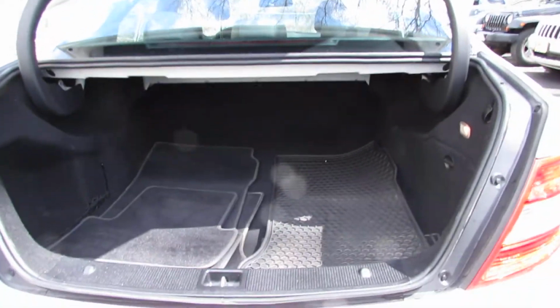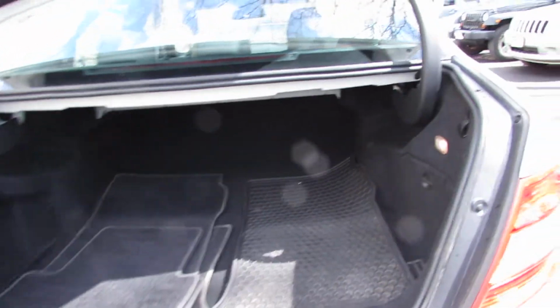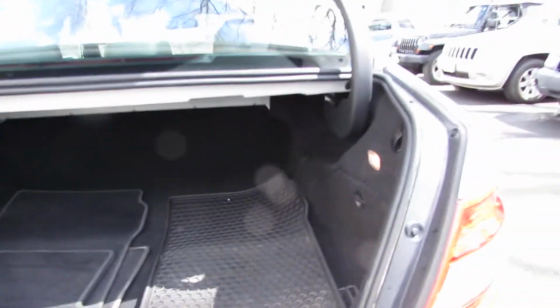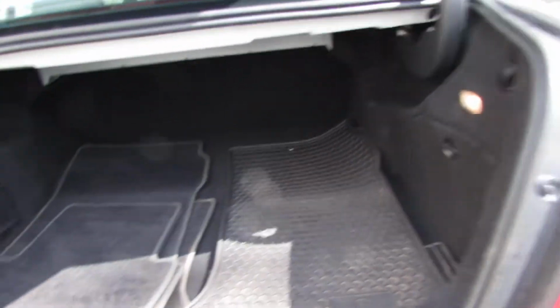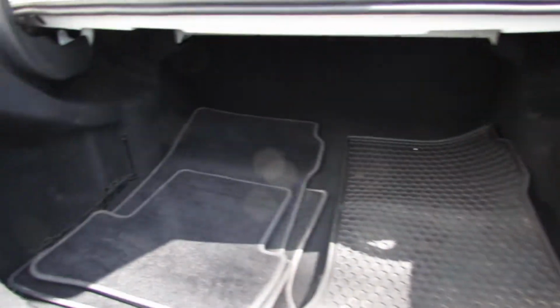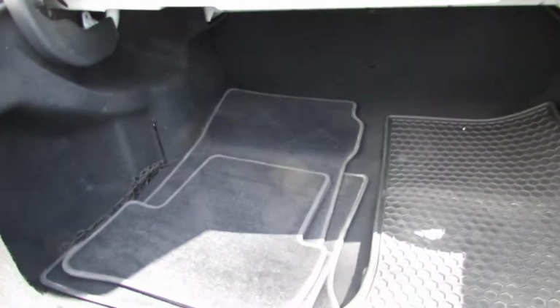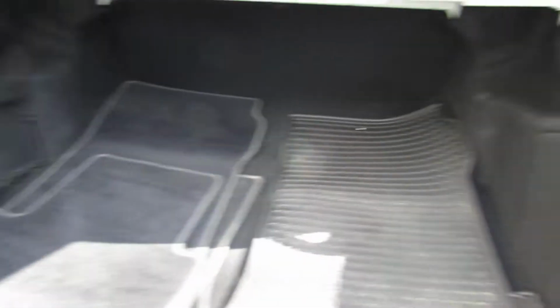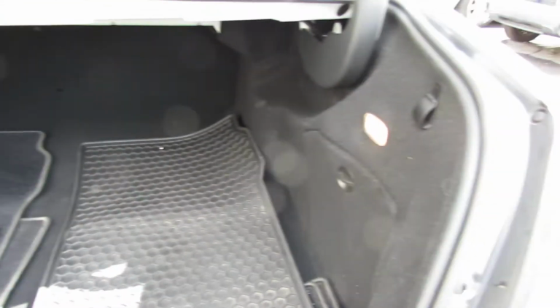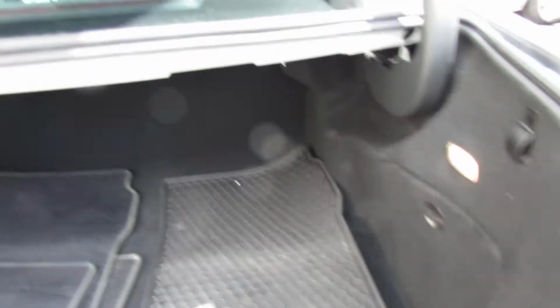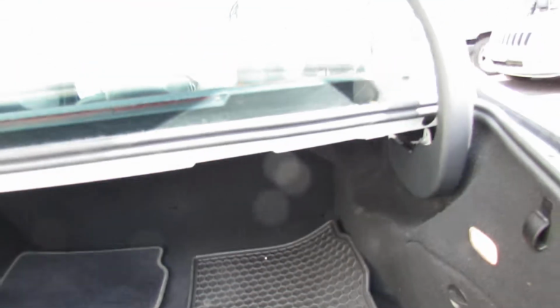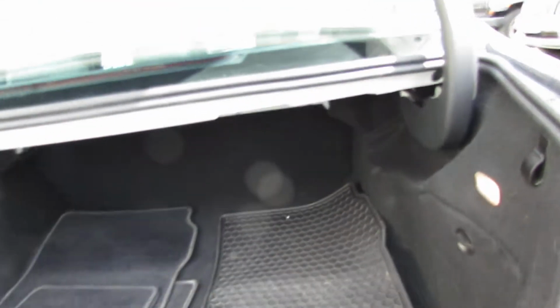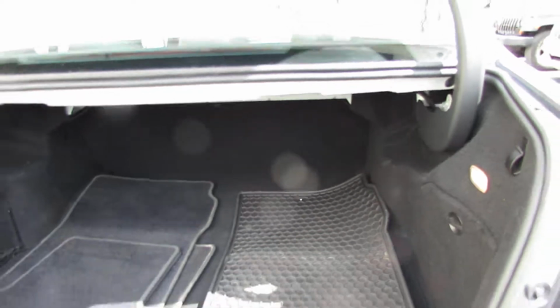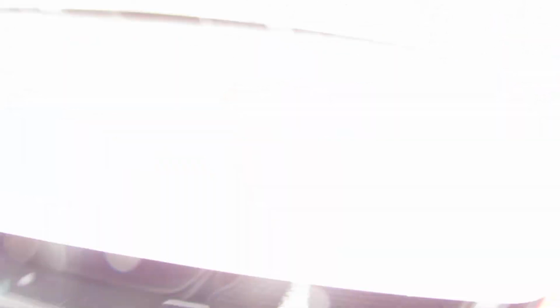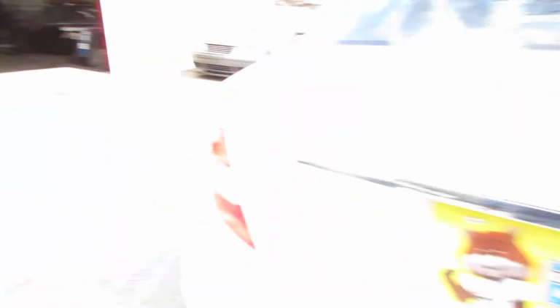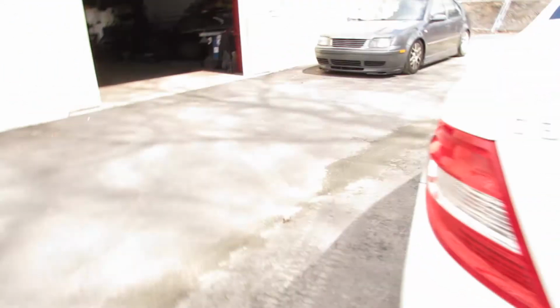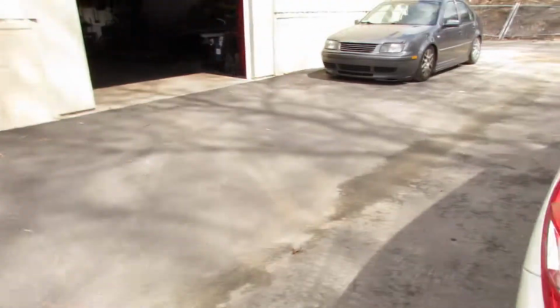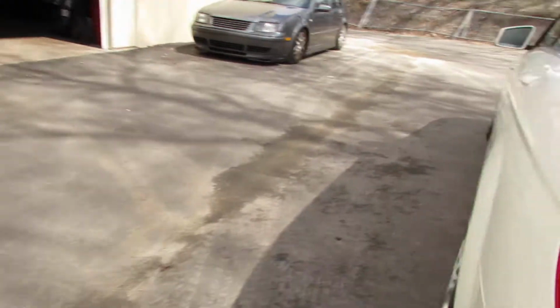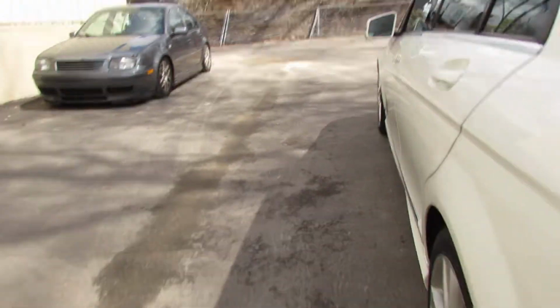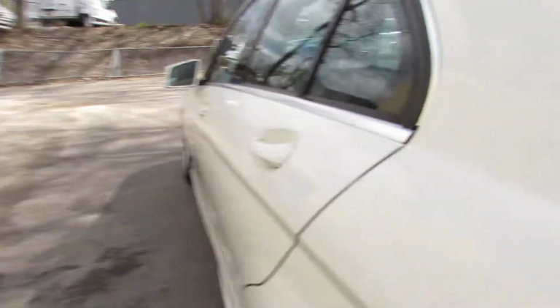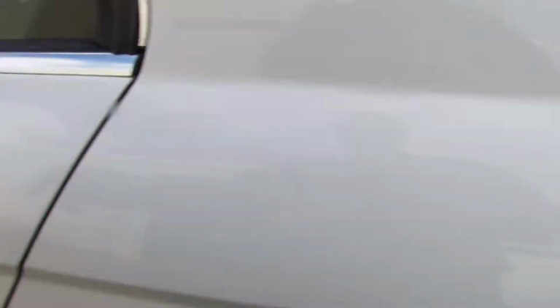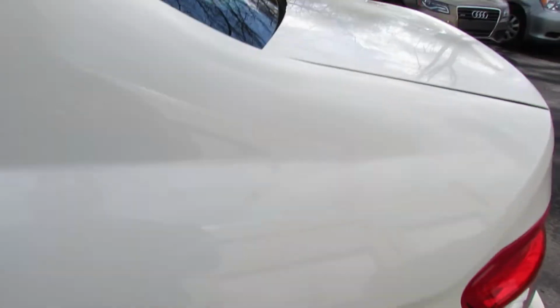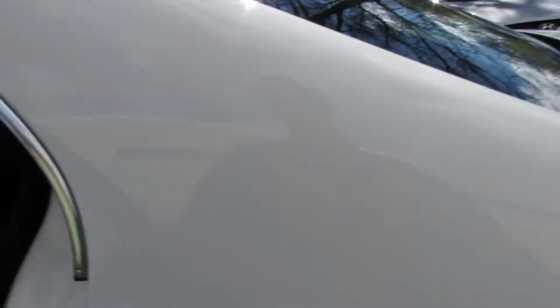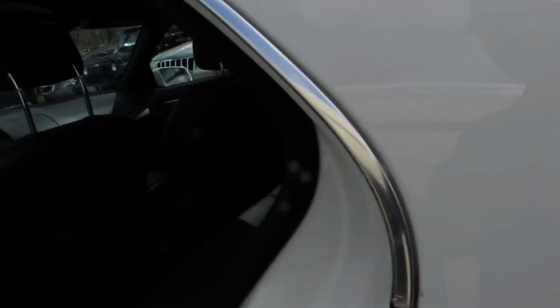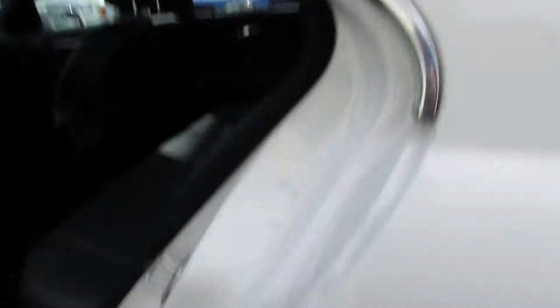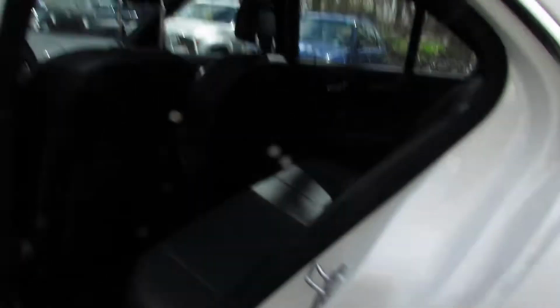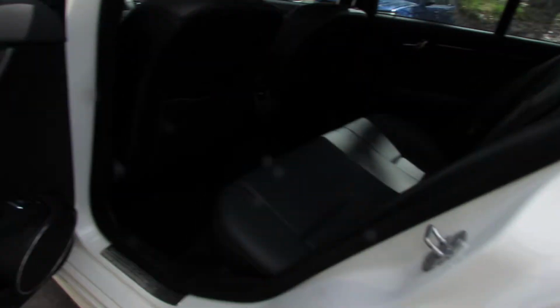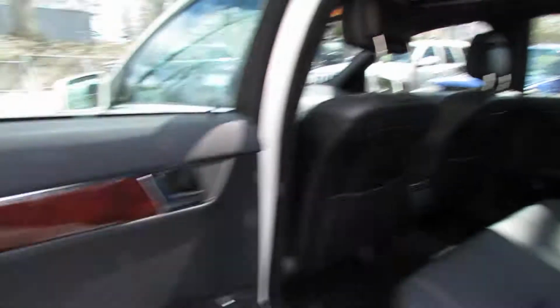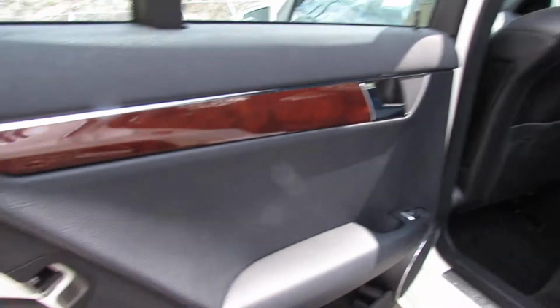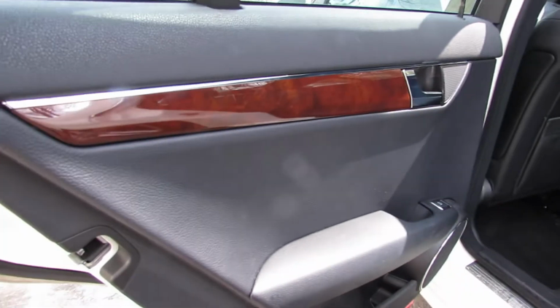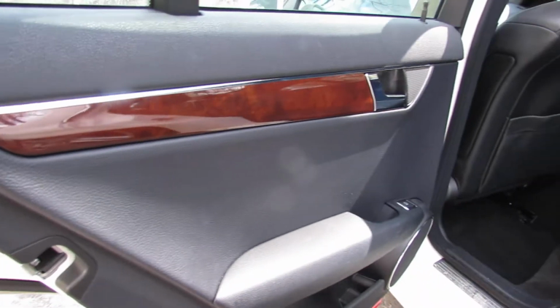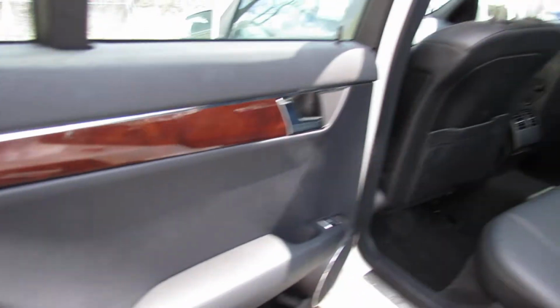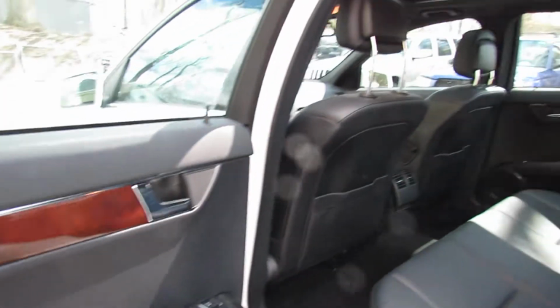Here we have some mats. Nice trunk. Inside we have a nice leather interior with trim.